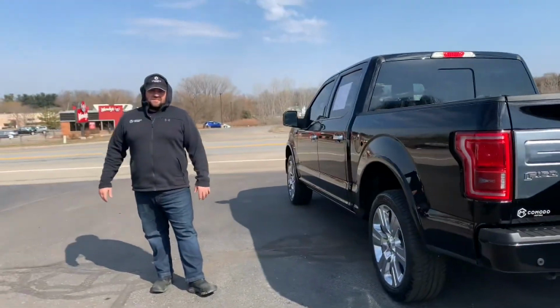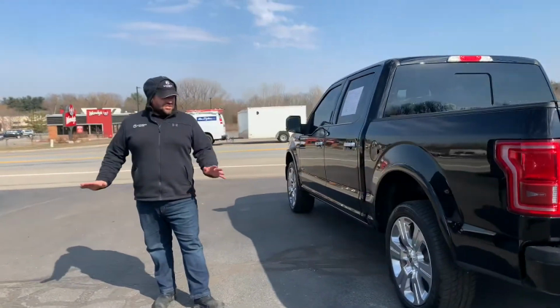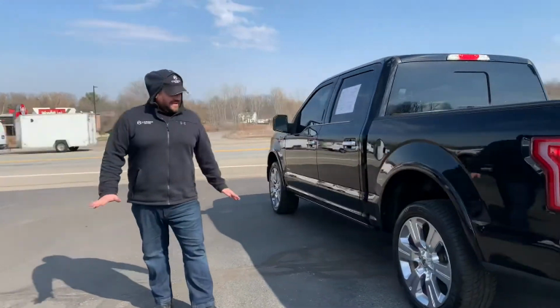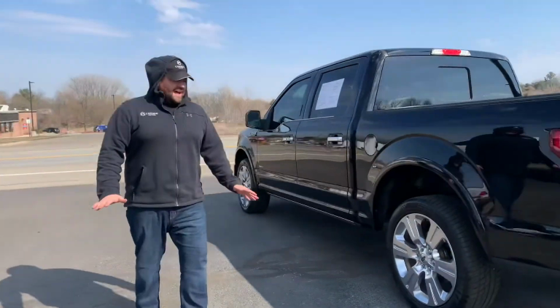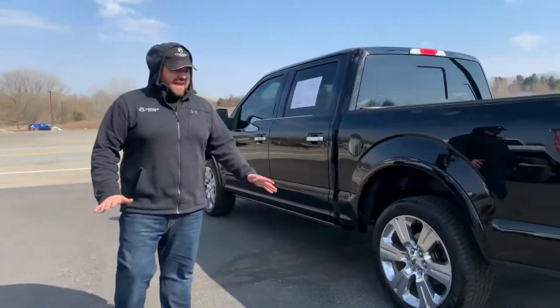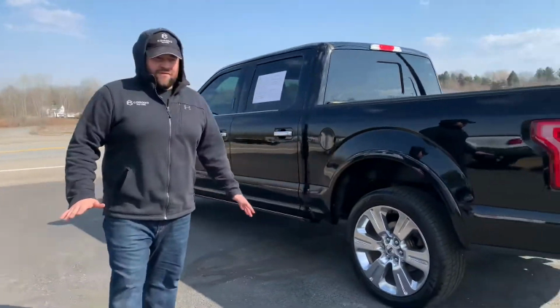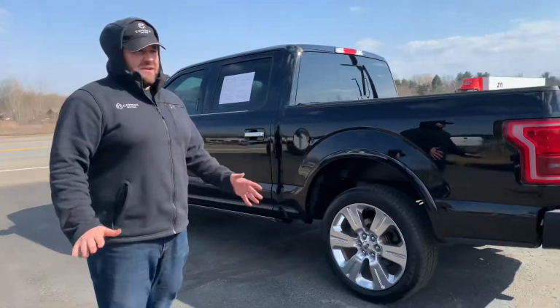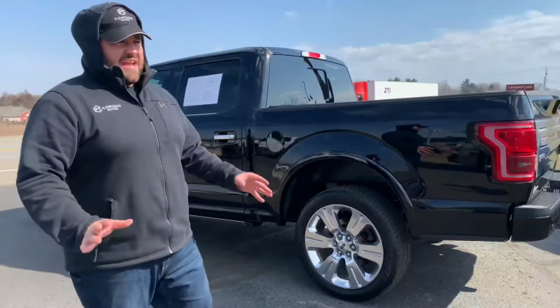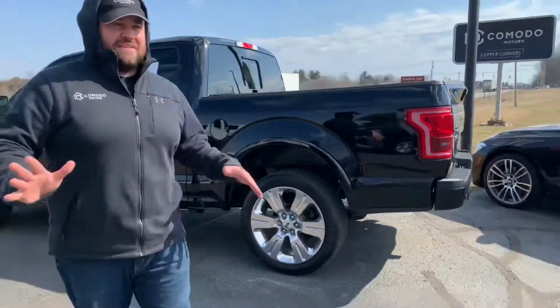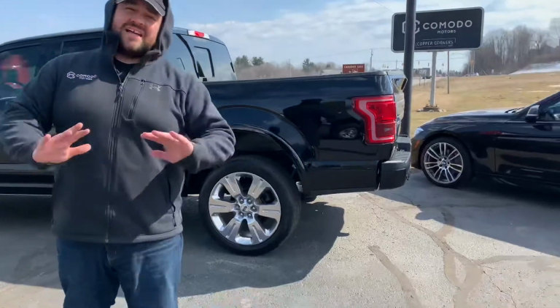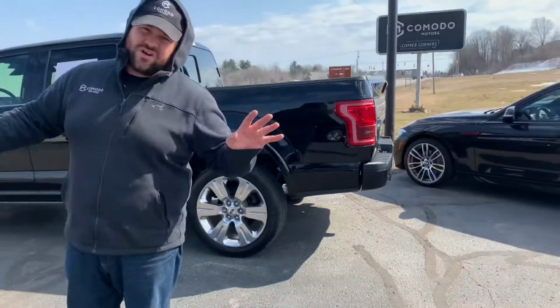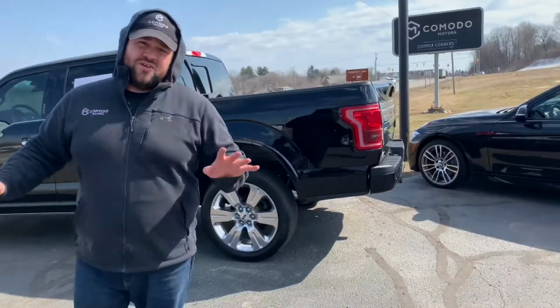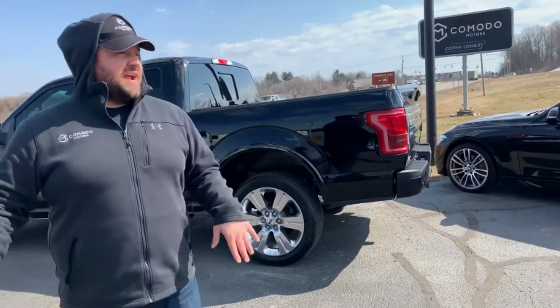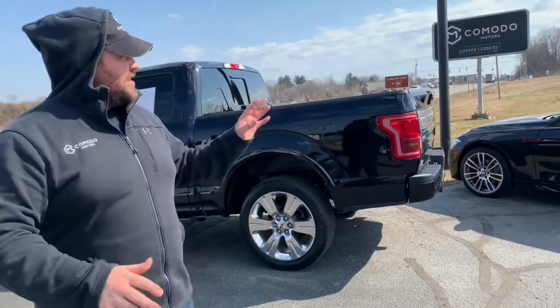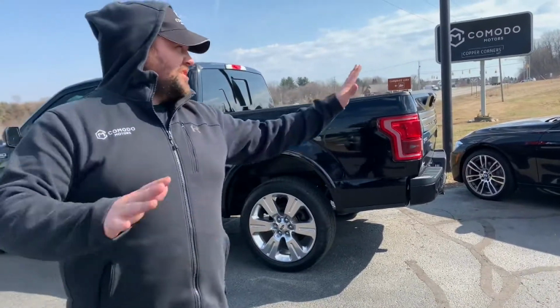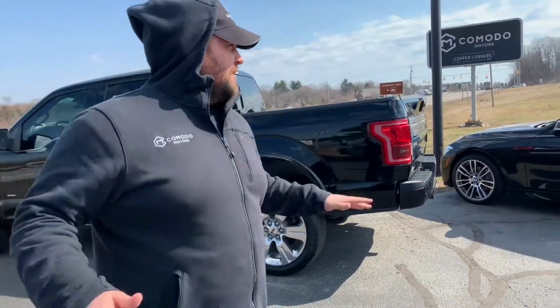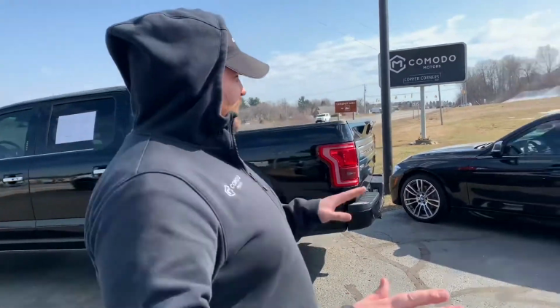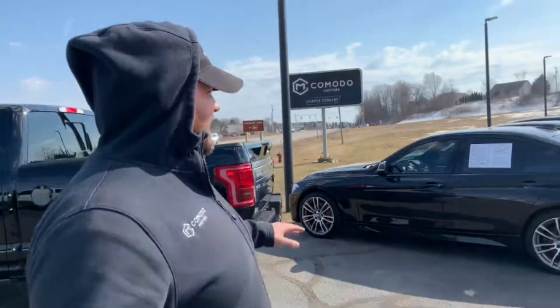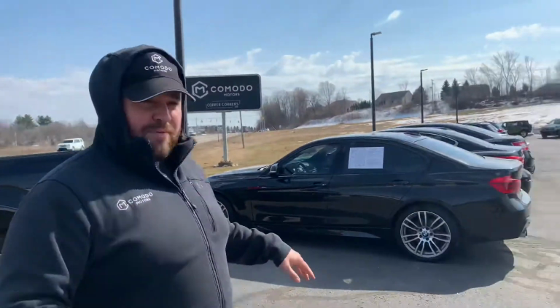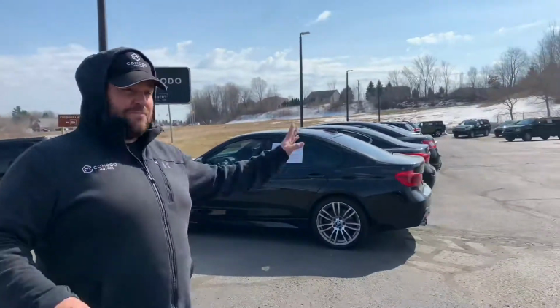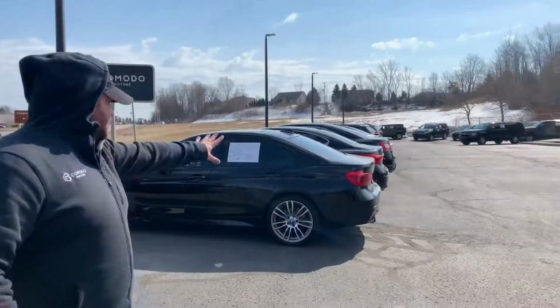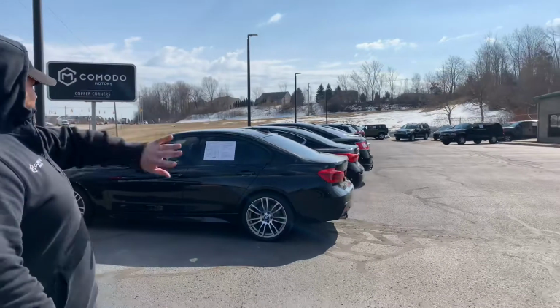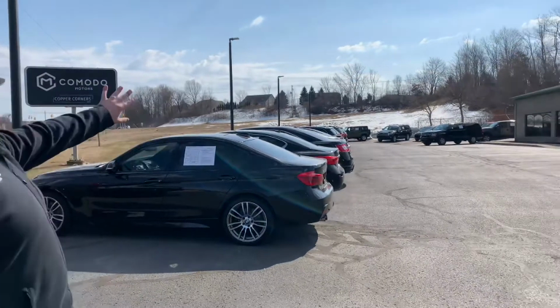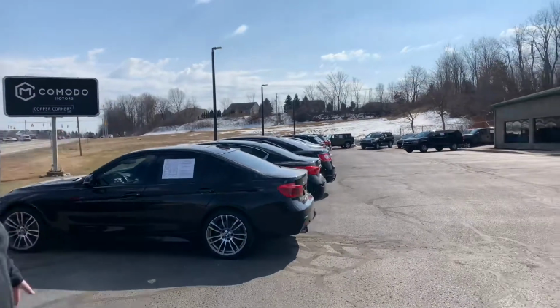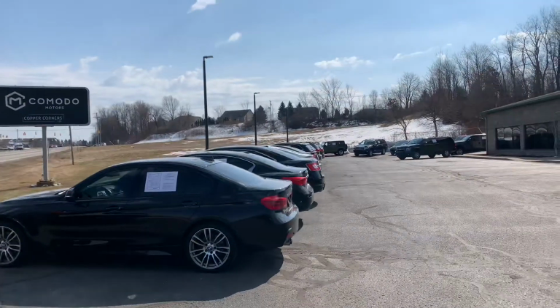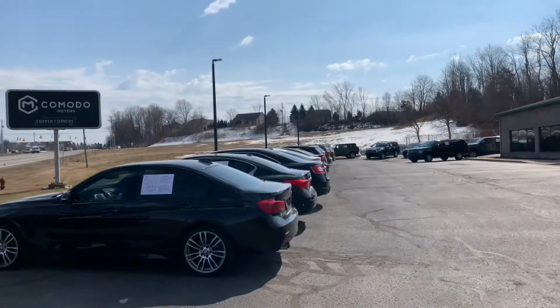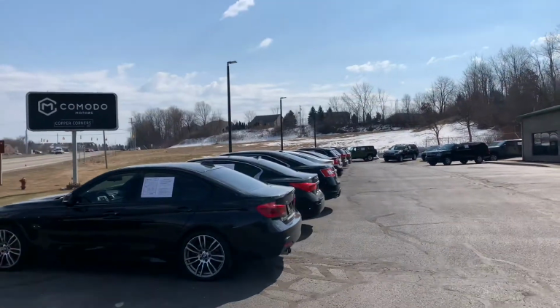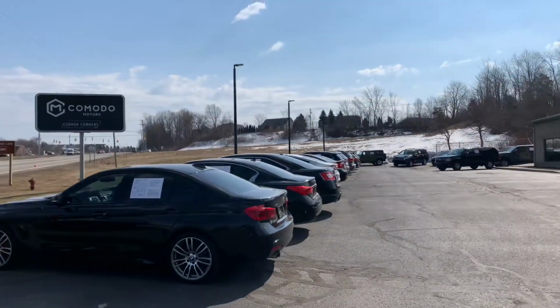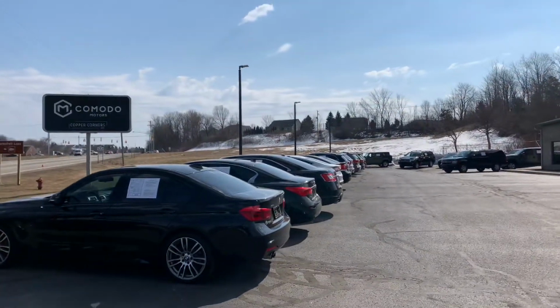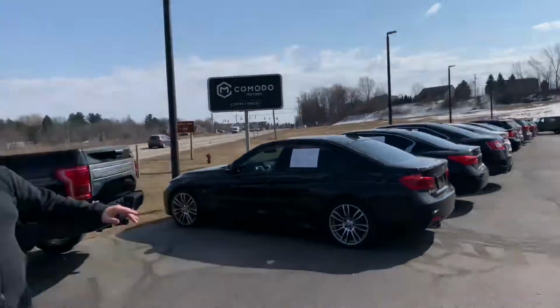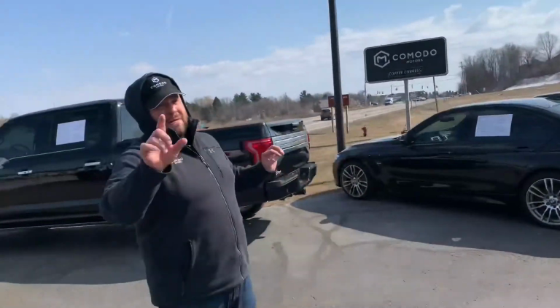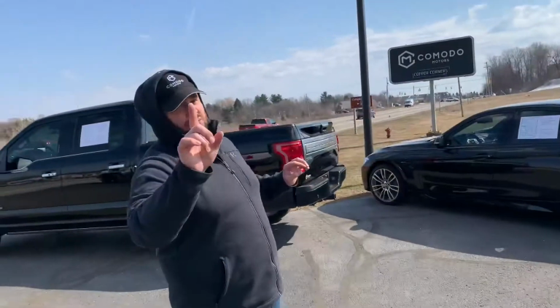Ladies and gentlemen, I have what I would say is probably the nicest truck we've ever had here. And I know what you're saying — we got a lot of rare birds. Despite Enzo moving the entire front row to make it all cars next to me, we still have a ton of trucks. This is rare.